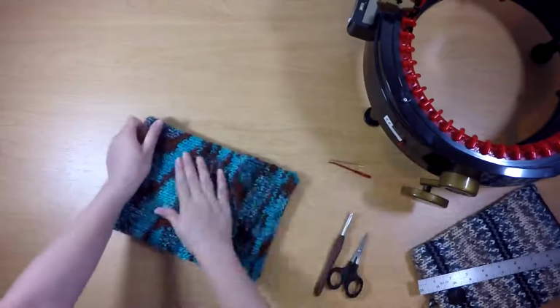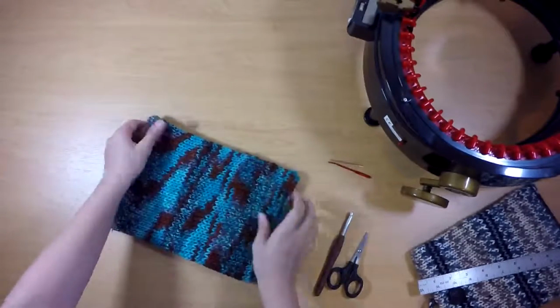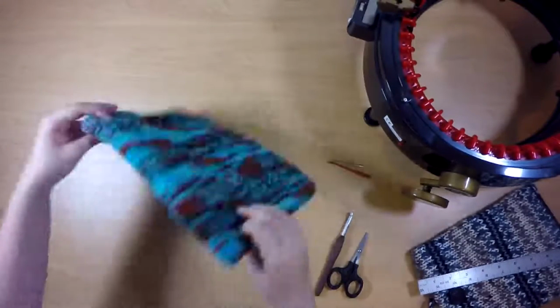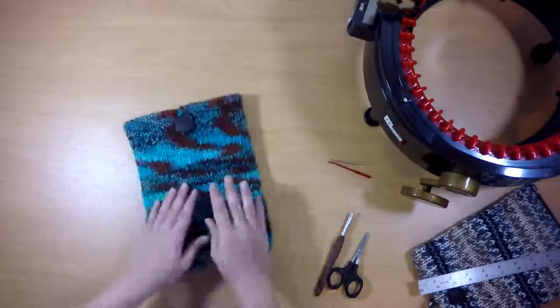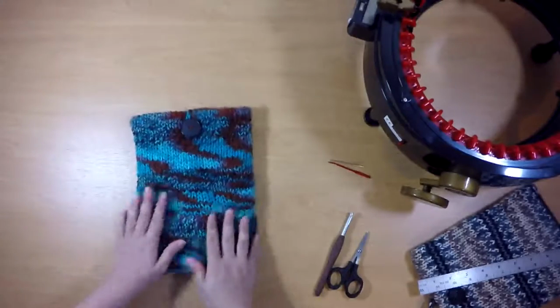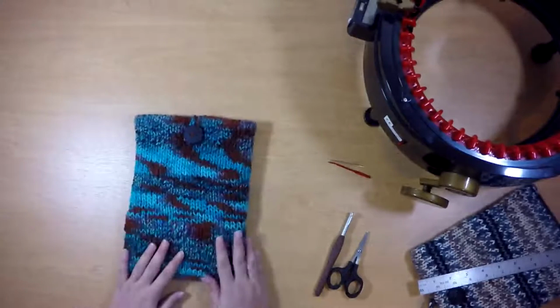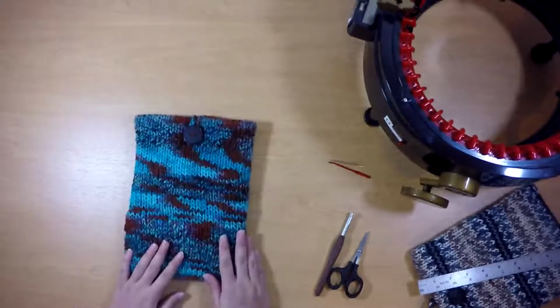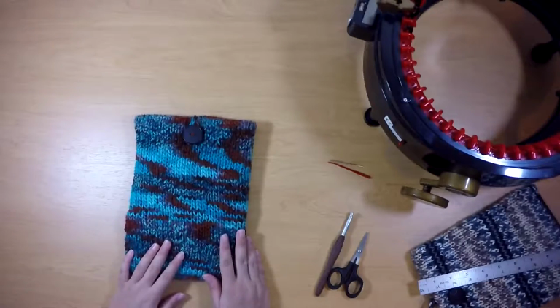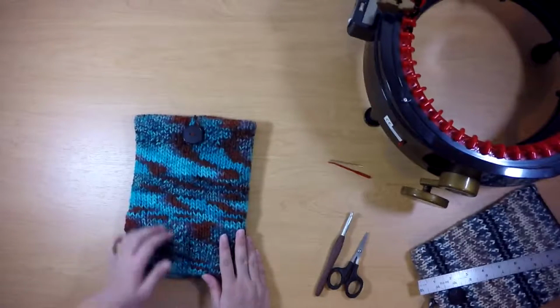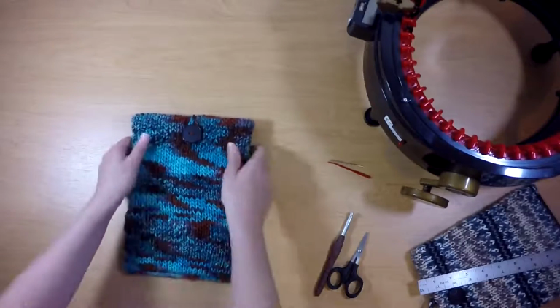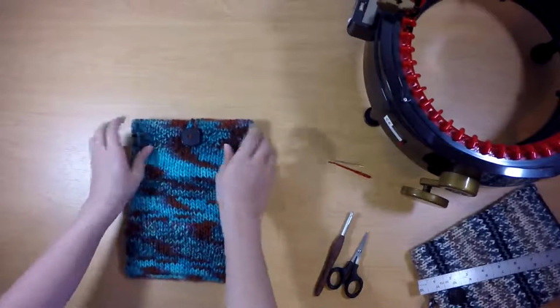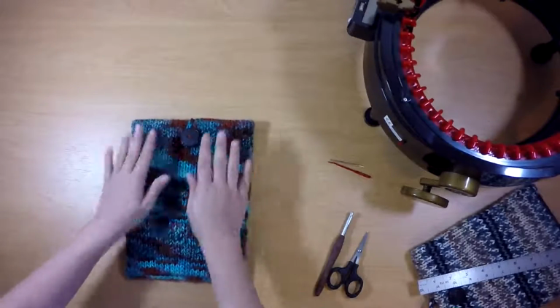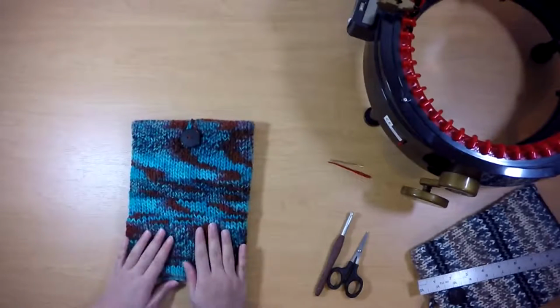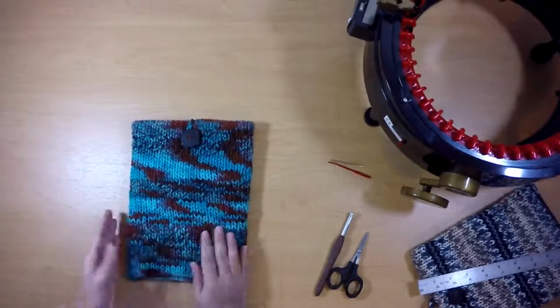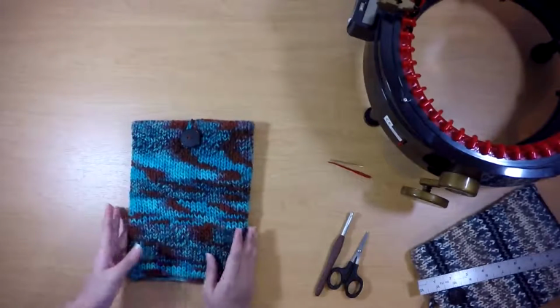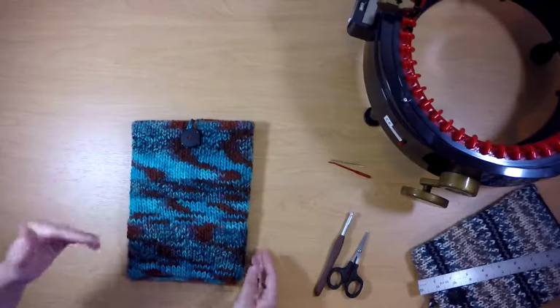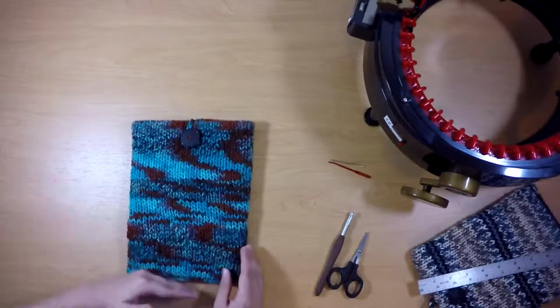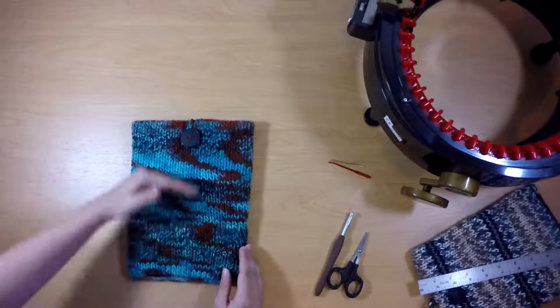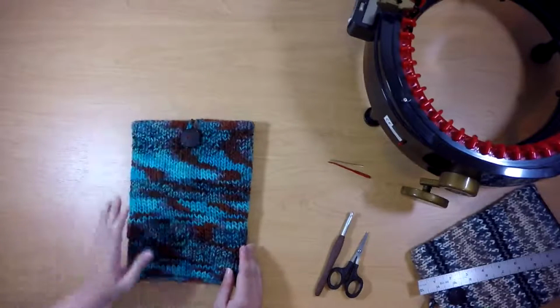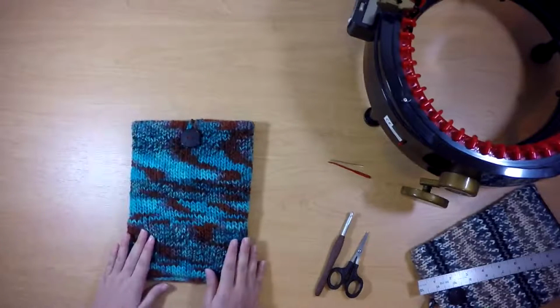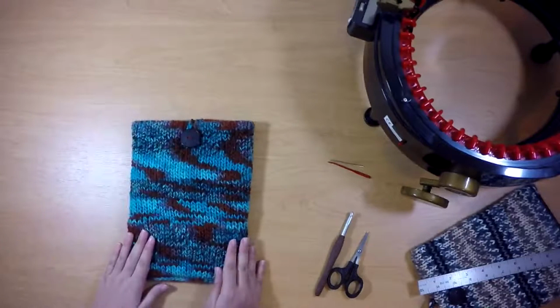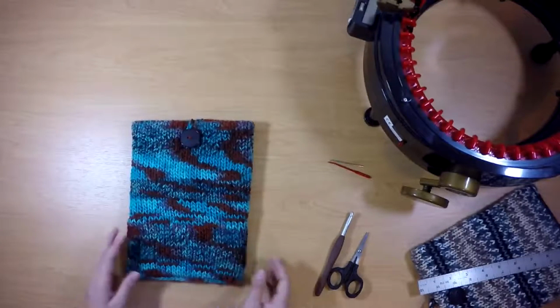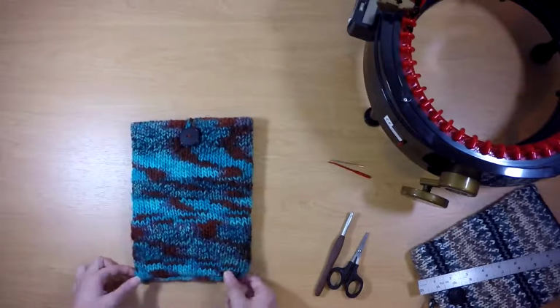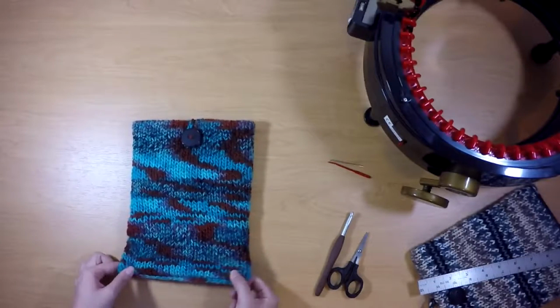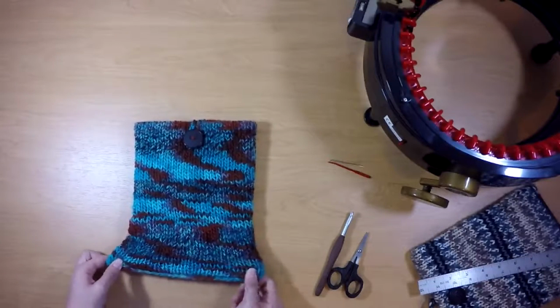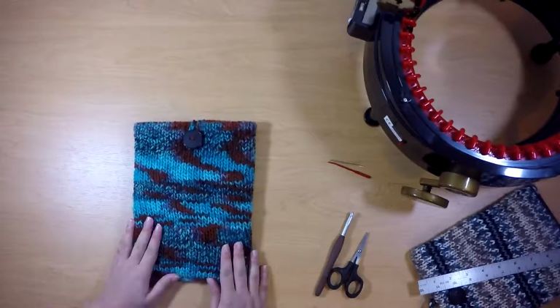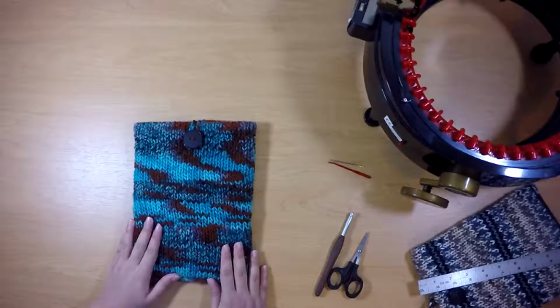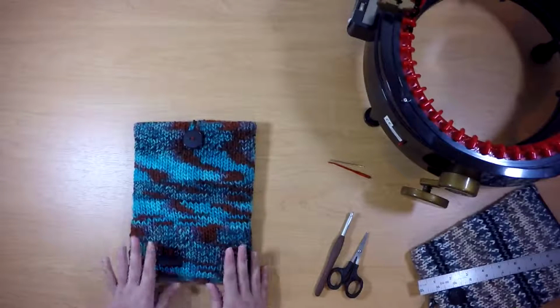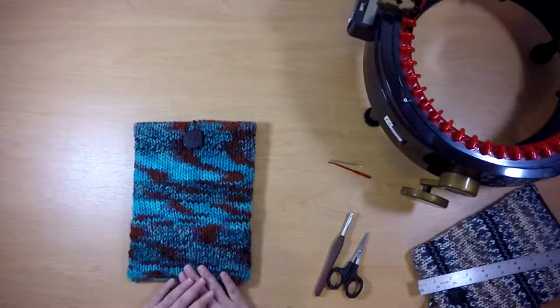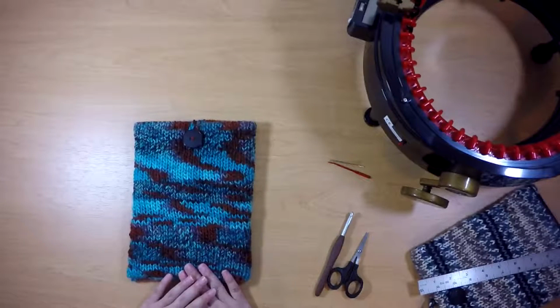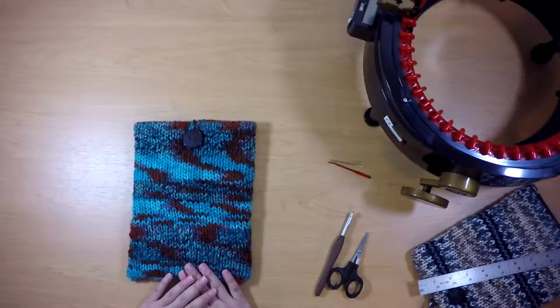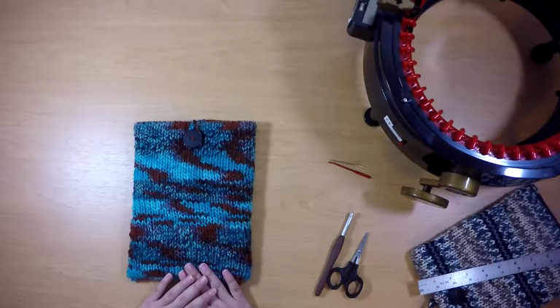And there you go. Now if you wanted to make this have a different colored lining, you can totally do that — I decided to make mine all one color today. I hope you try this out and I hope you enjoyed this video. I'll see you next time!